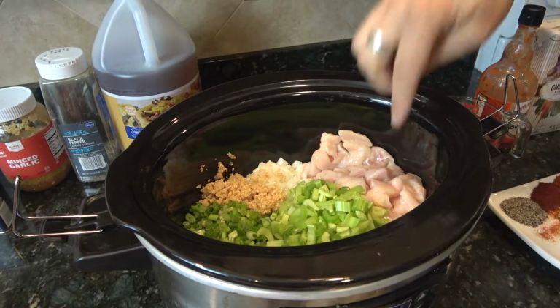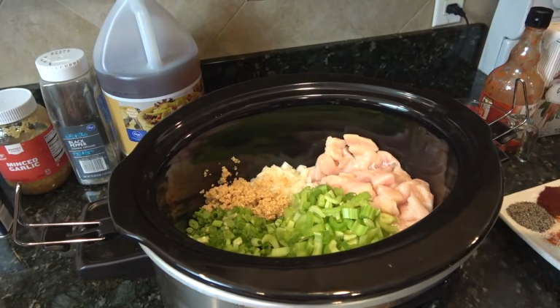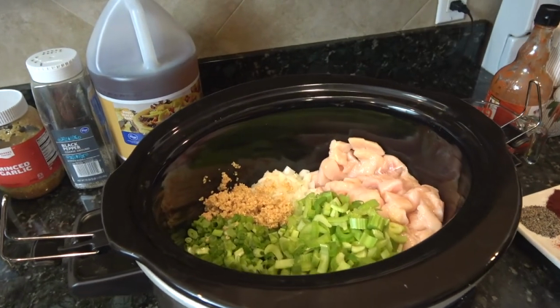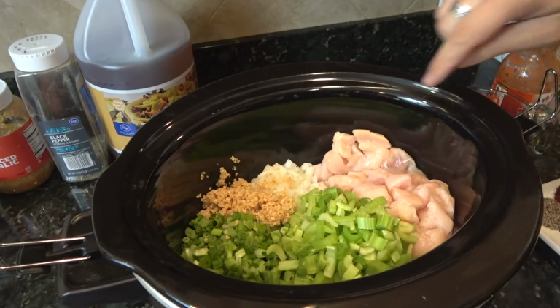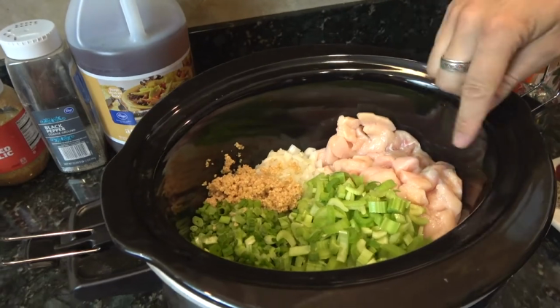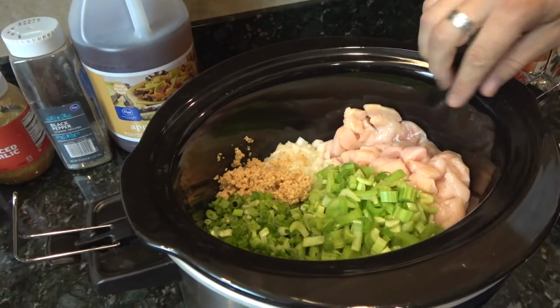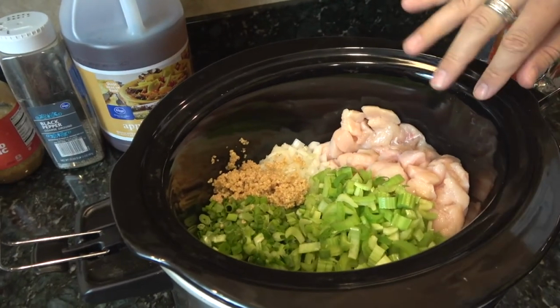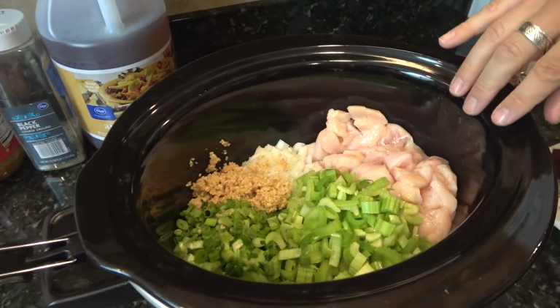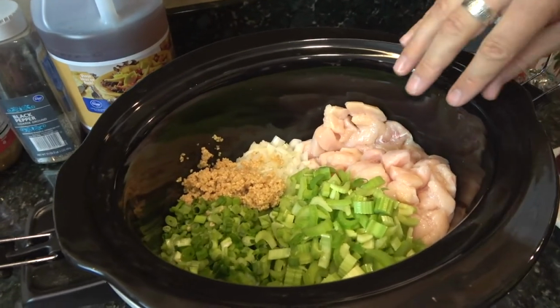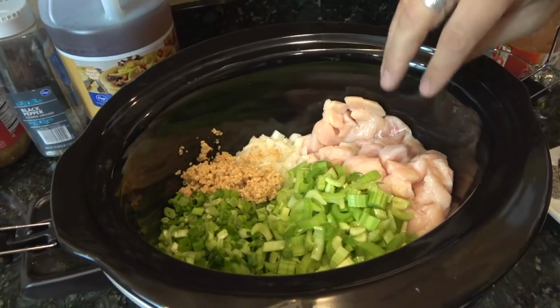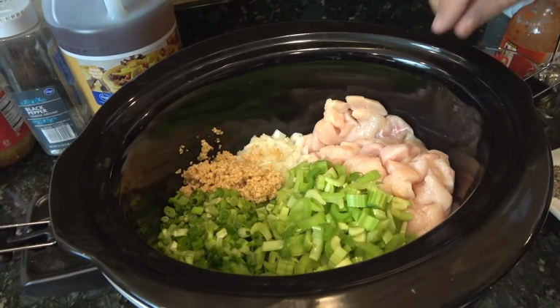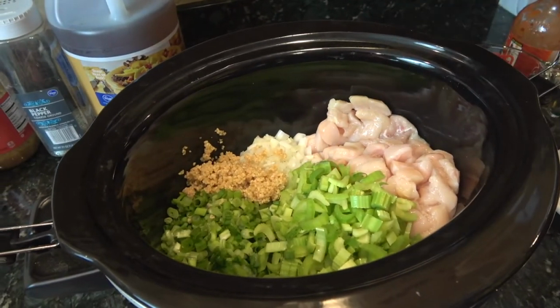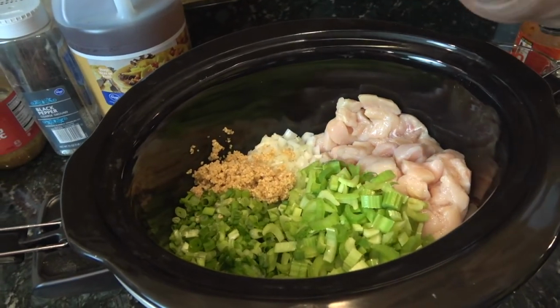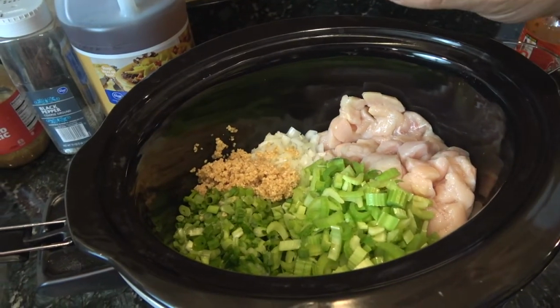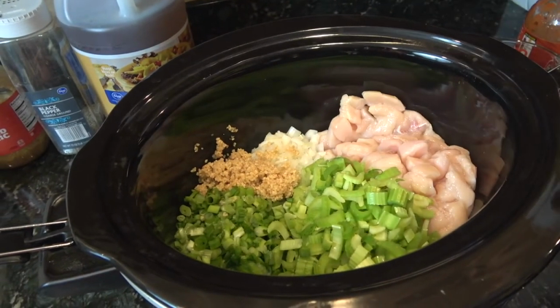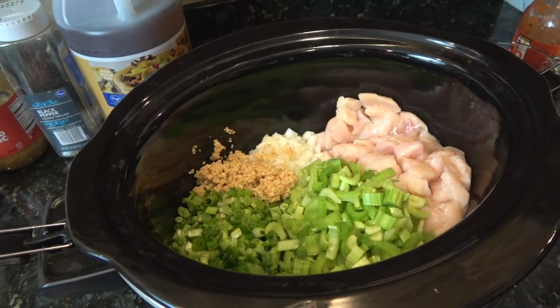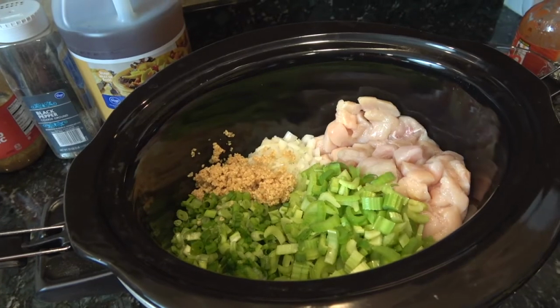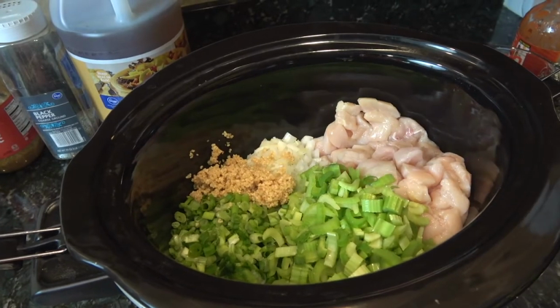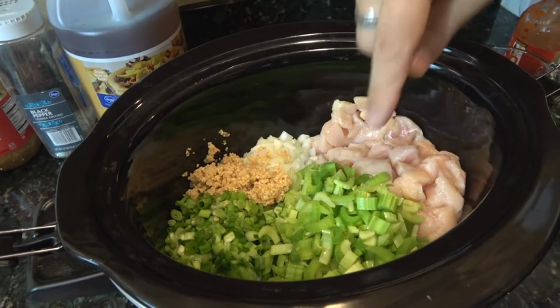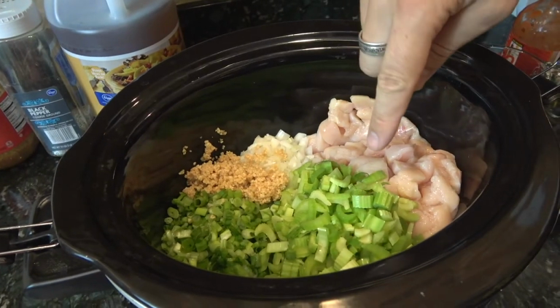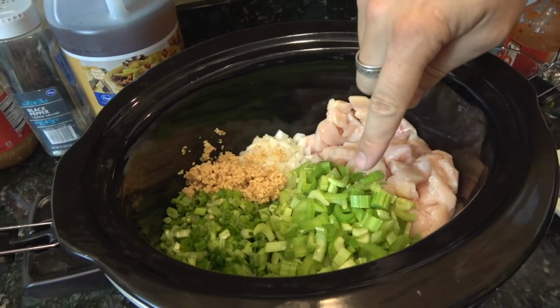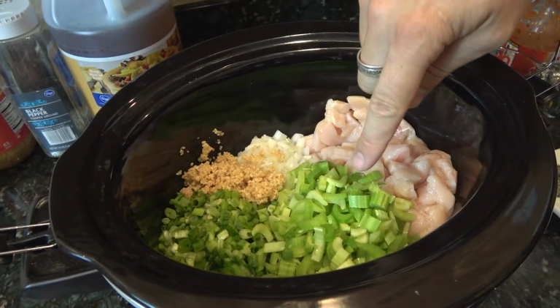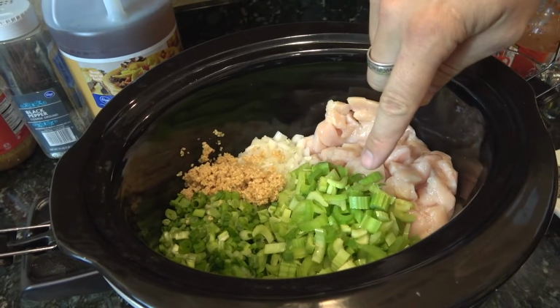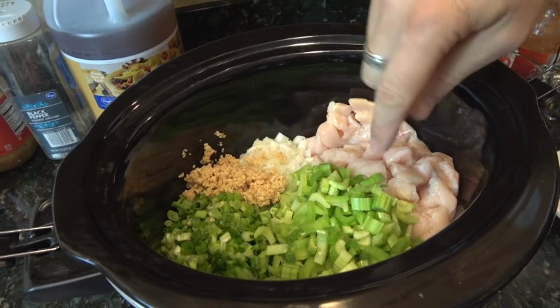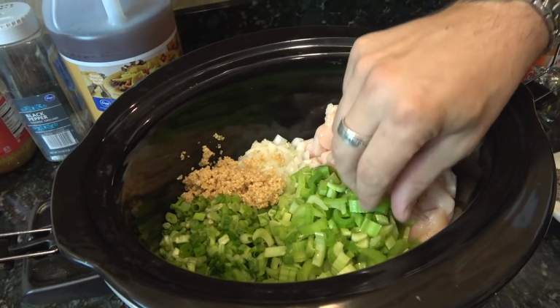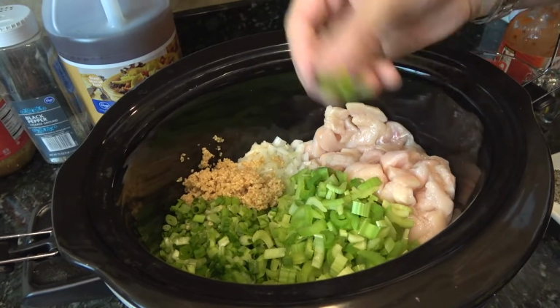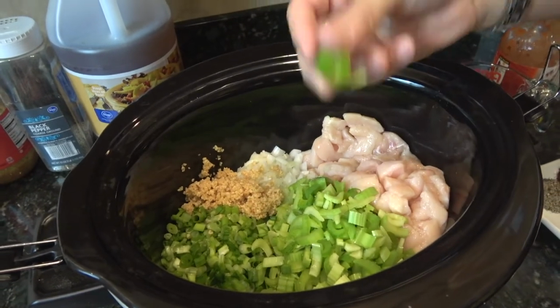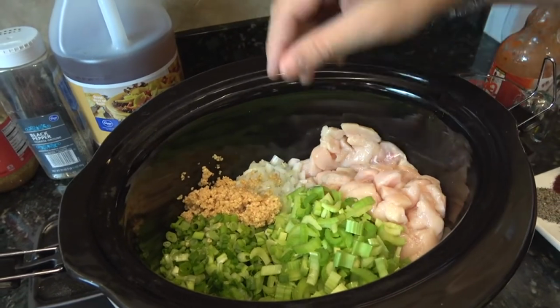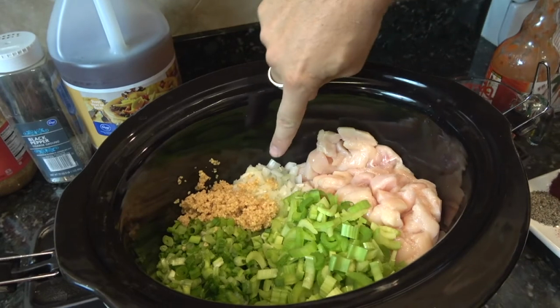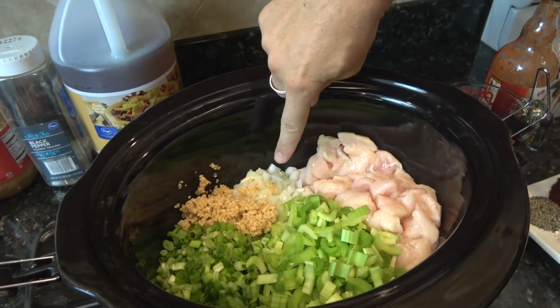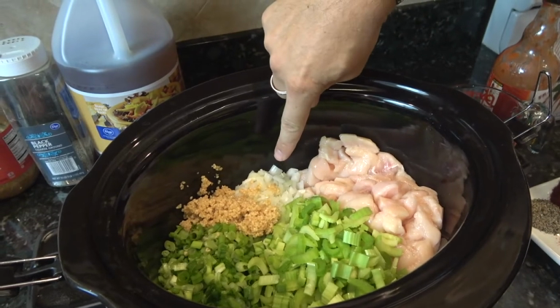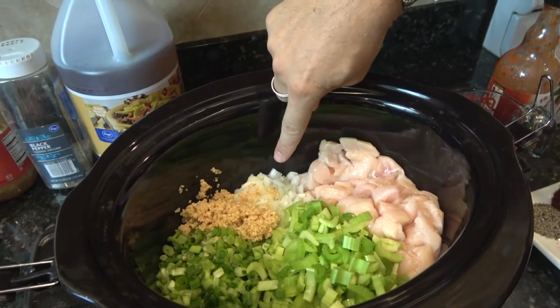In the pot already, I've got about two and a quarter pounds of fresh chicken that I've chopped up into little bites. I don't want to pick it up with my hands. One heart of celery, chopped, and half a cup of onion.